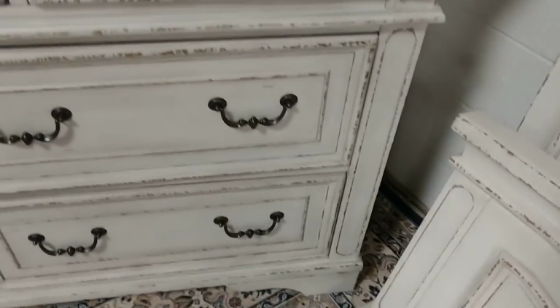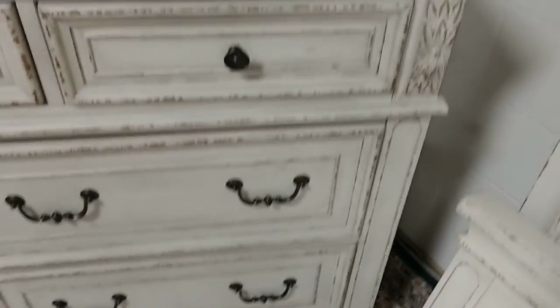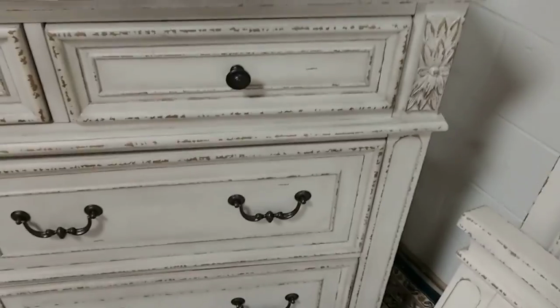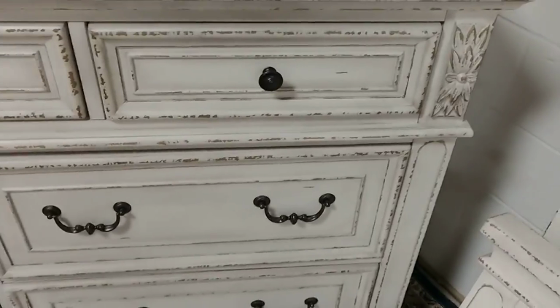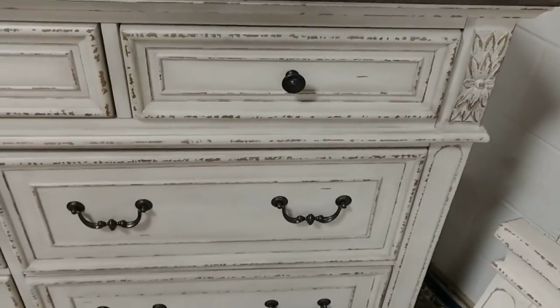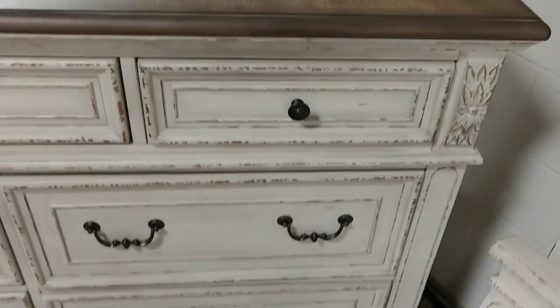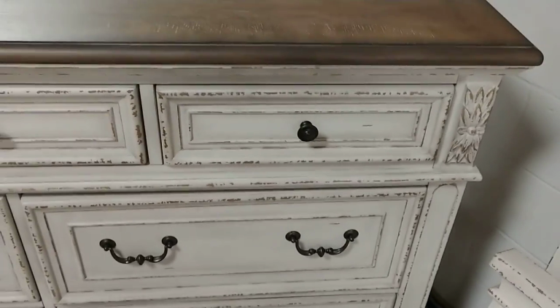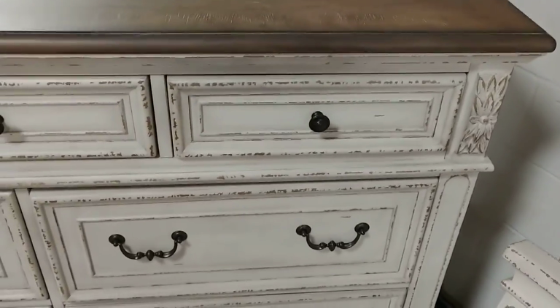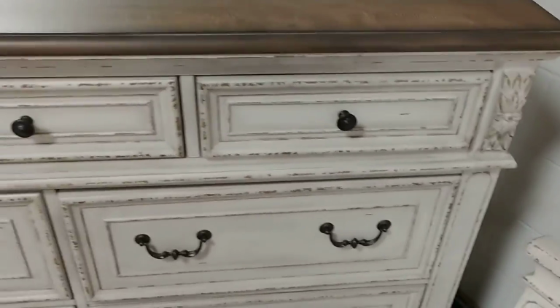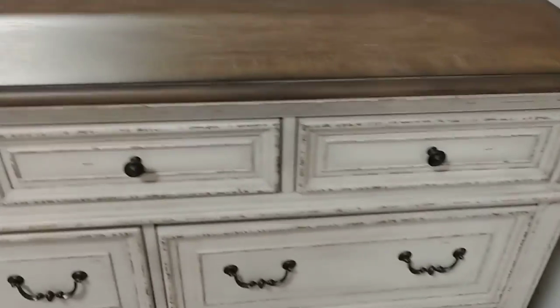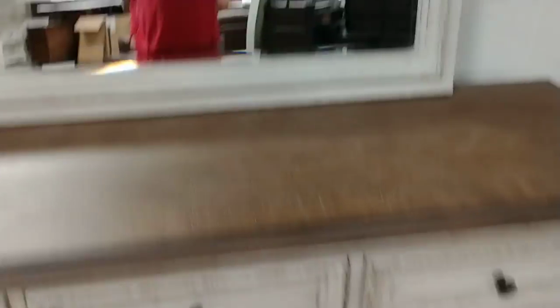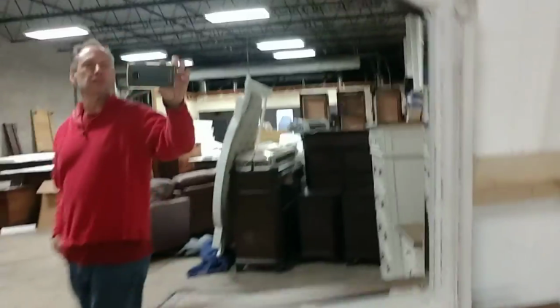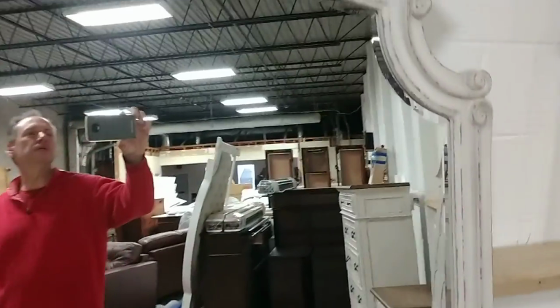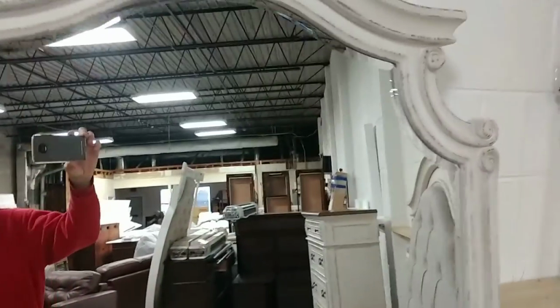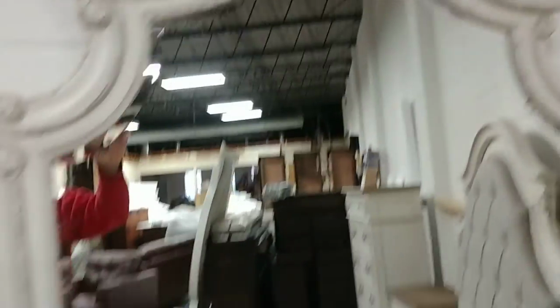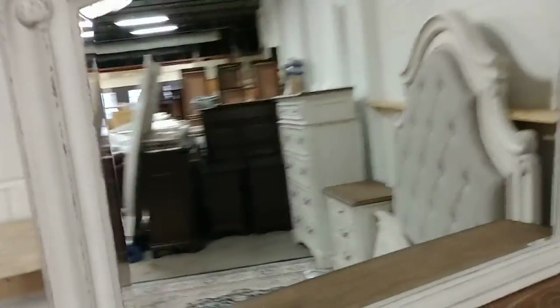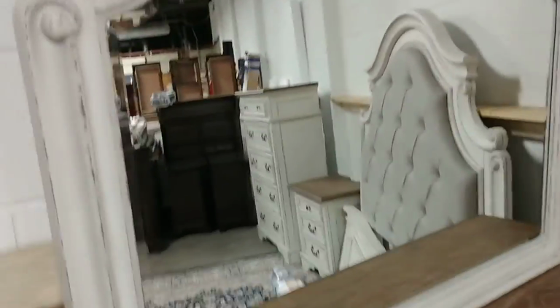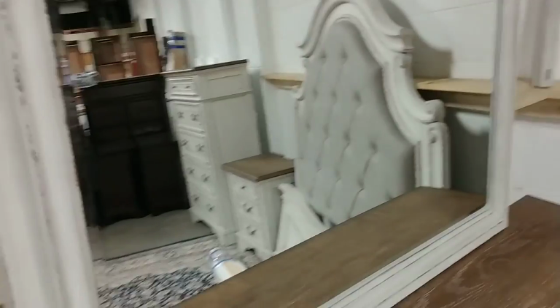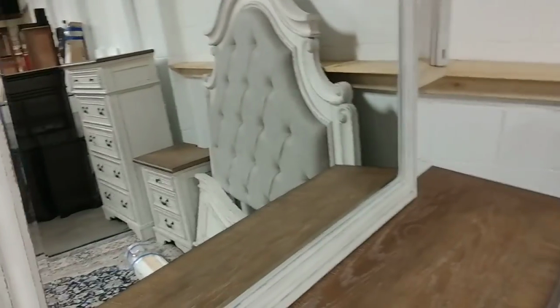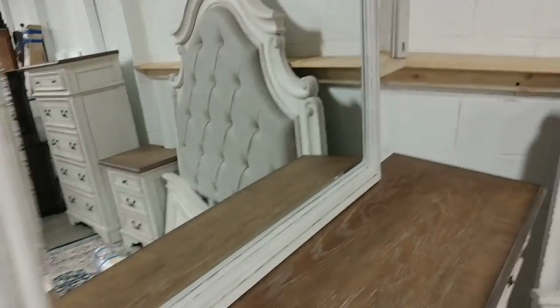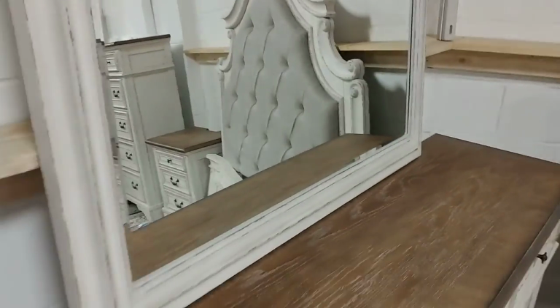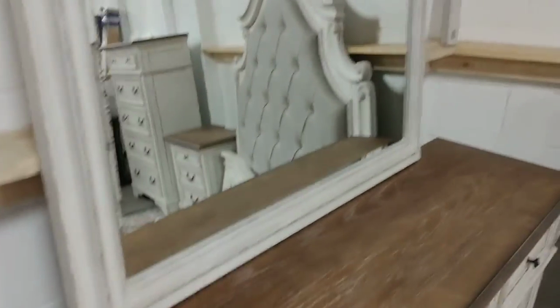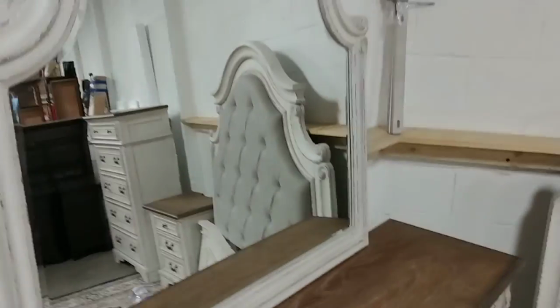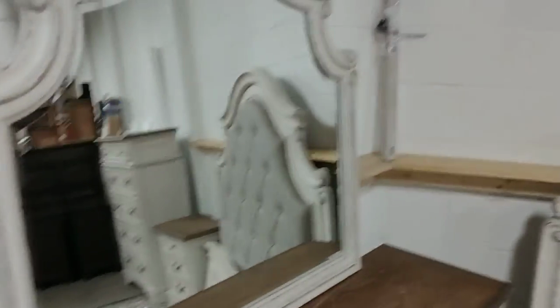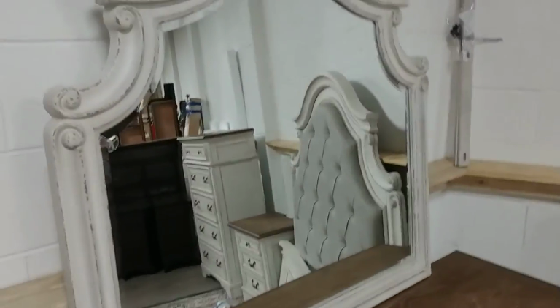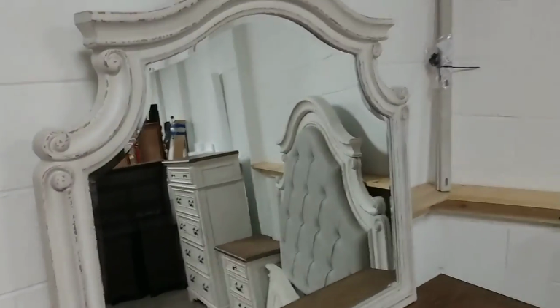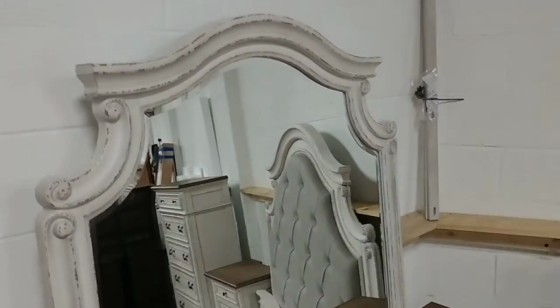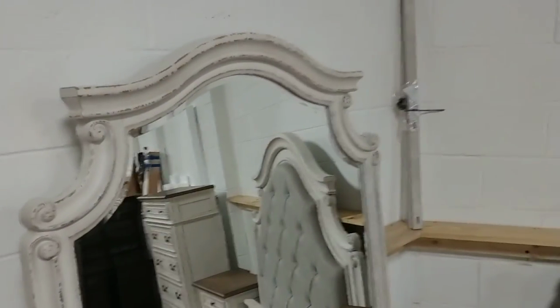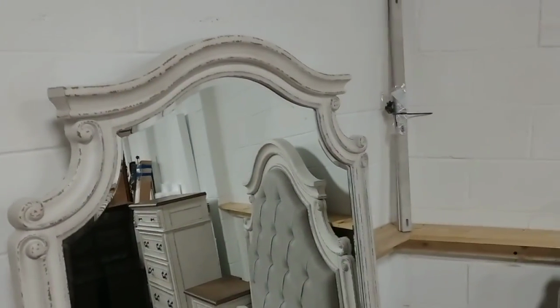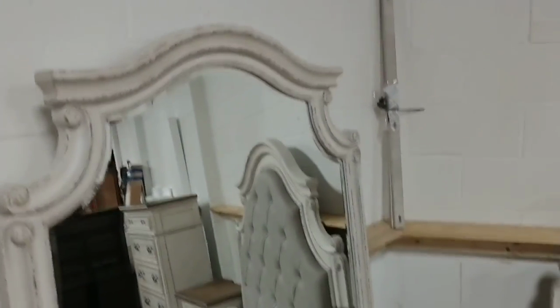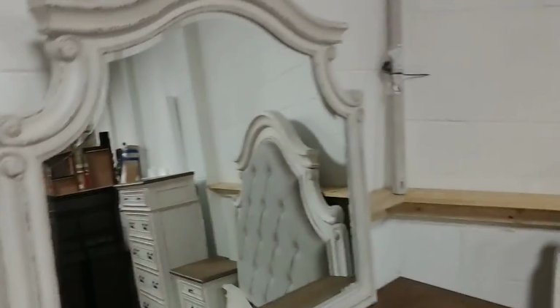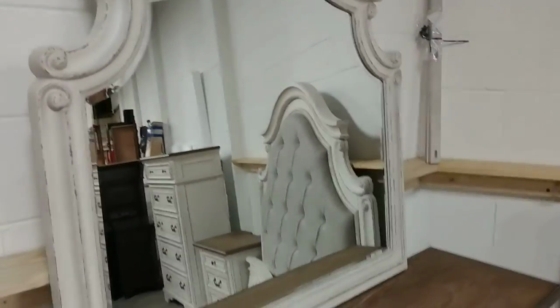Here's the dresser — looks very similar to the chest. Here's the mirror, which matches the headboard.